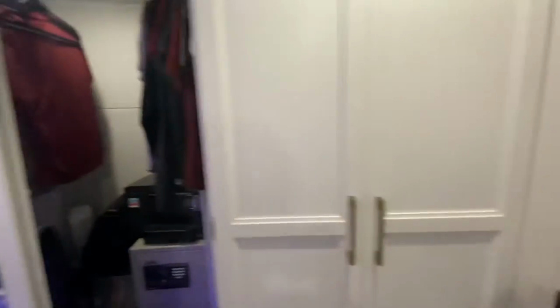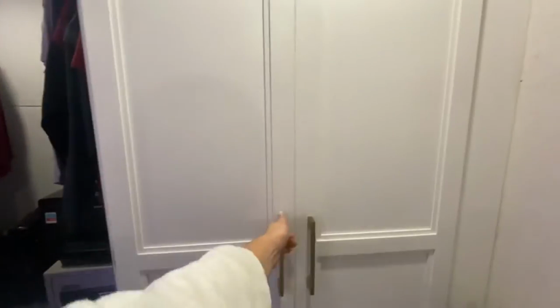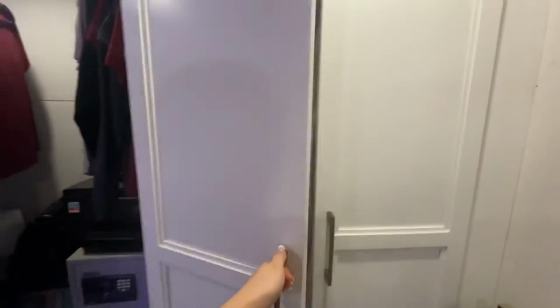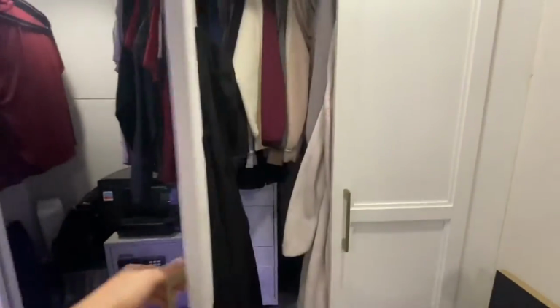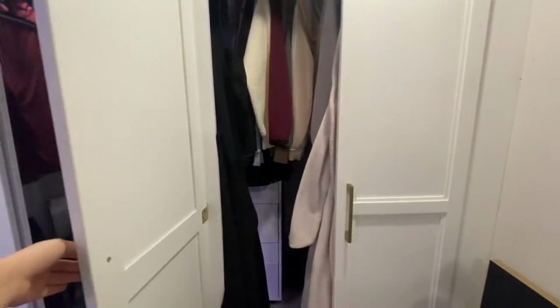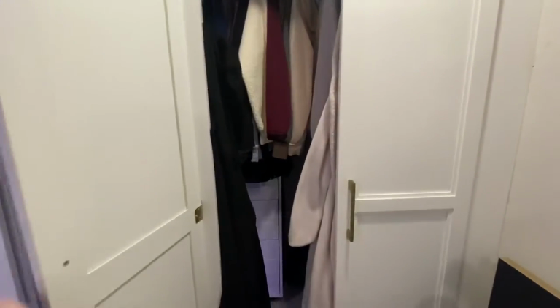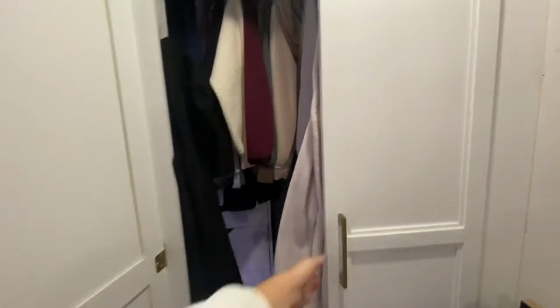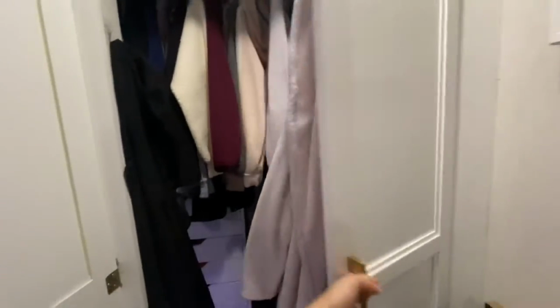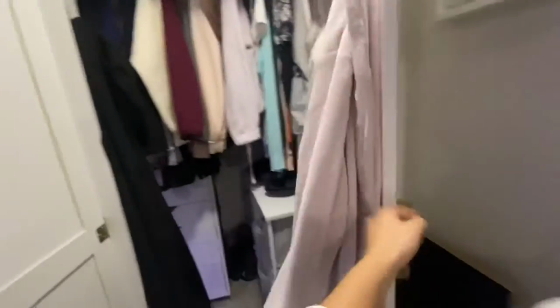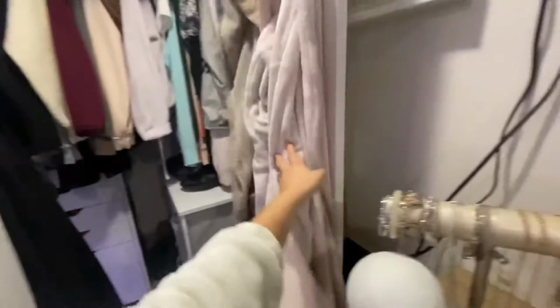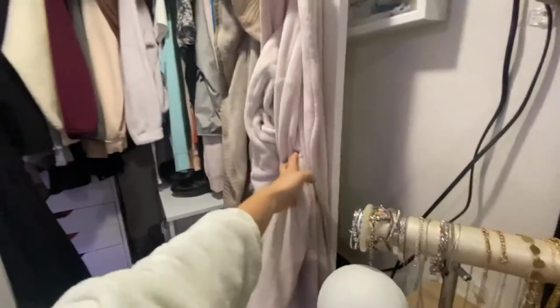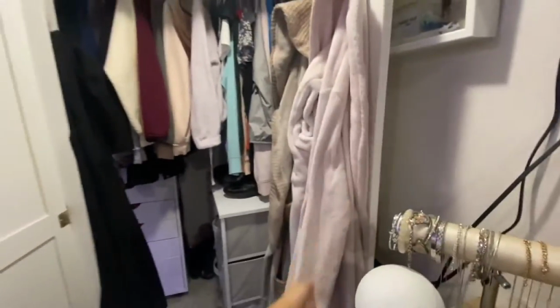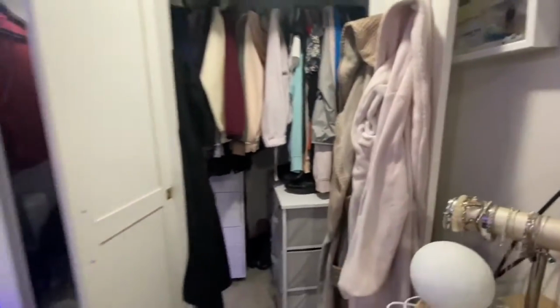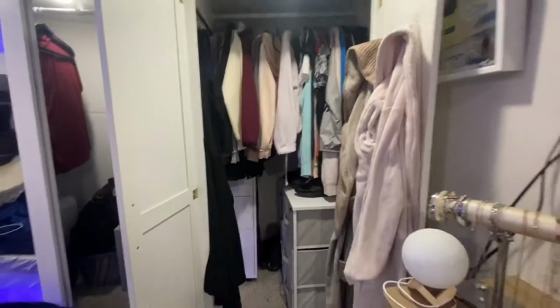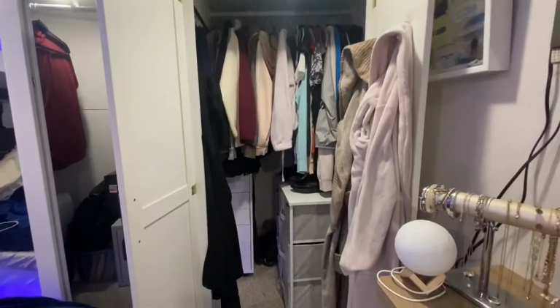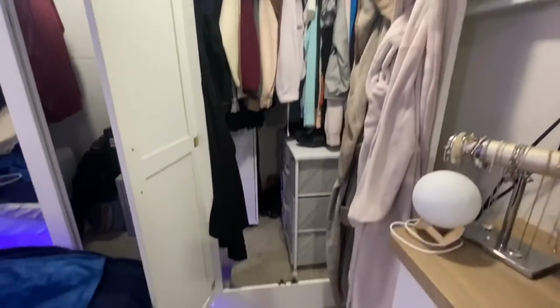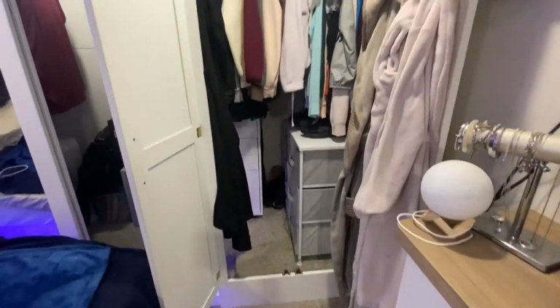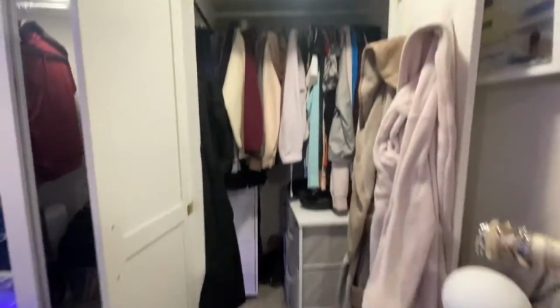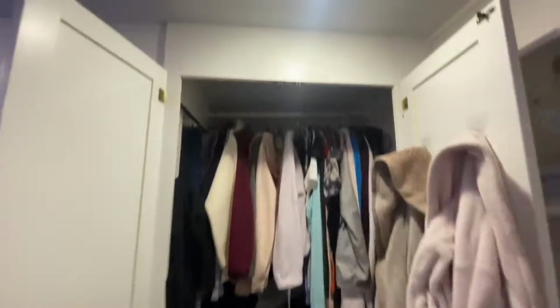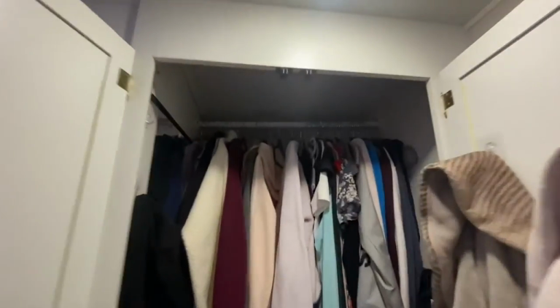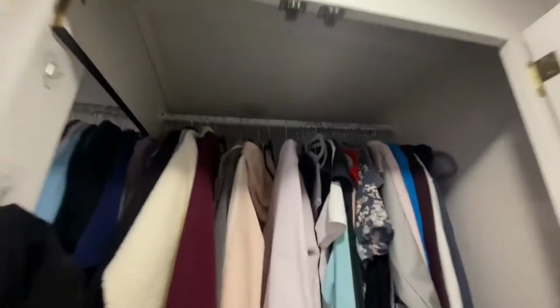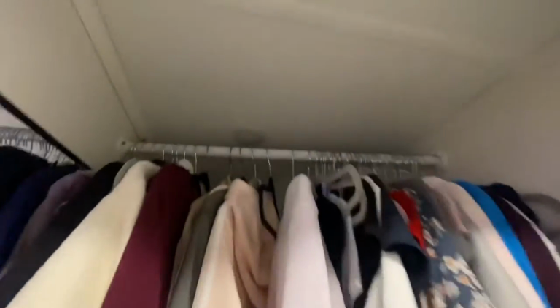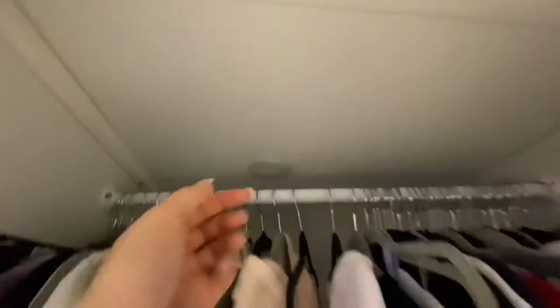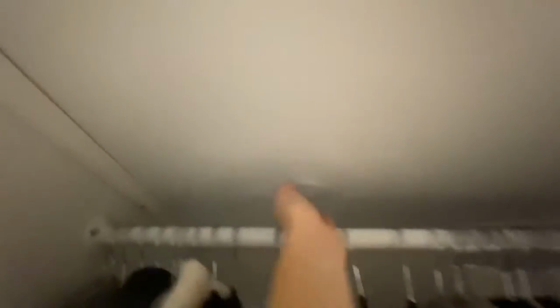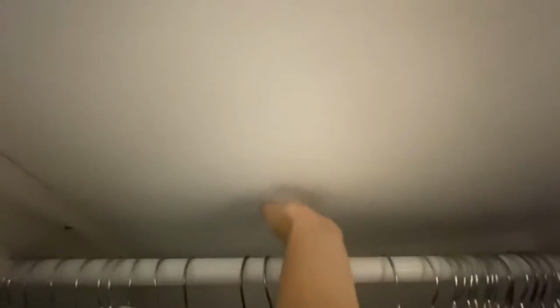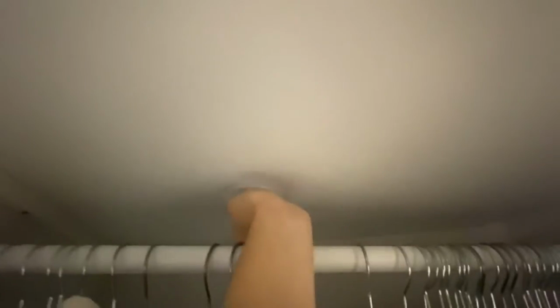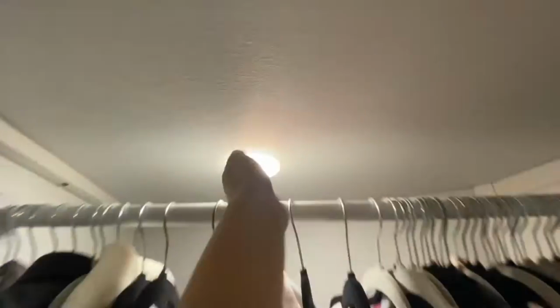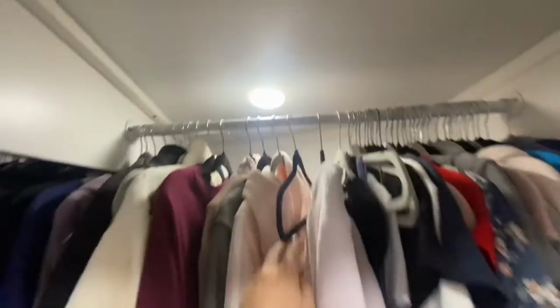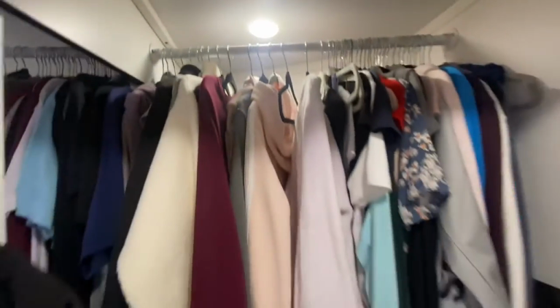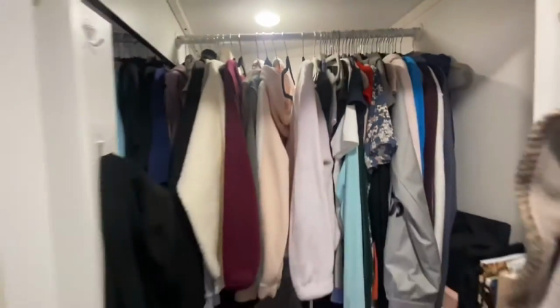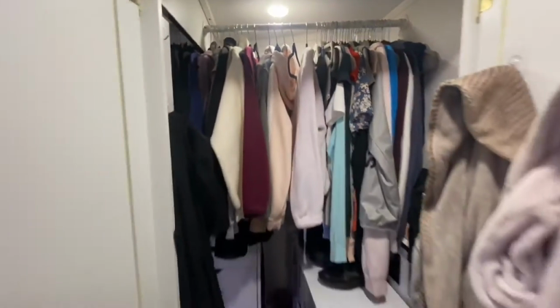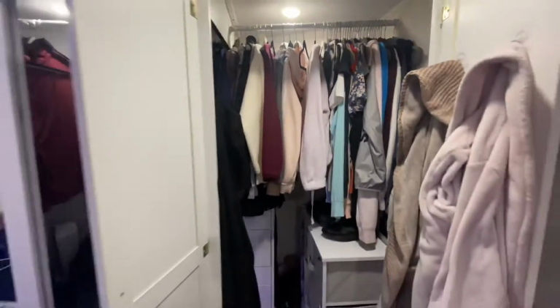Now I'm going to open my side. It just has two doors. I put some hooks to put my robes on the right side of the door. There is my light and there's my closet.